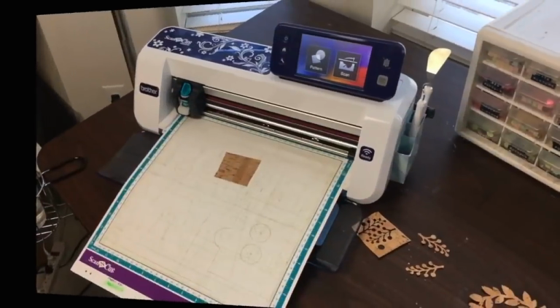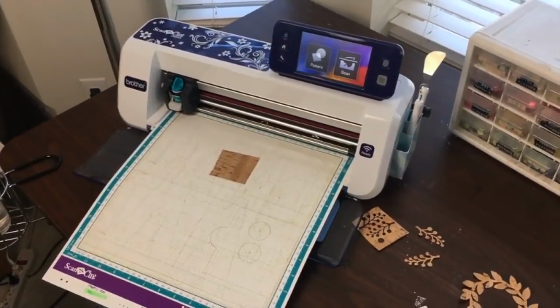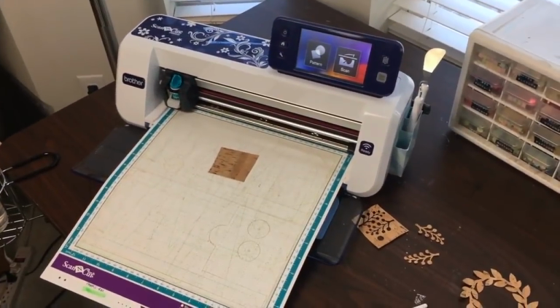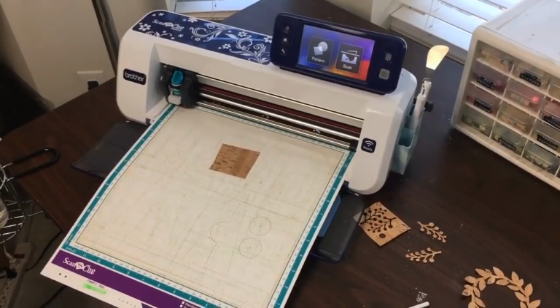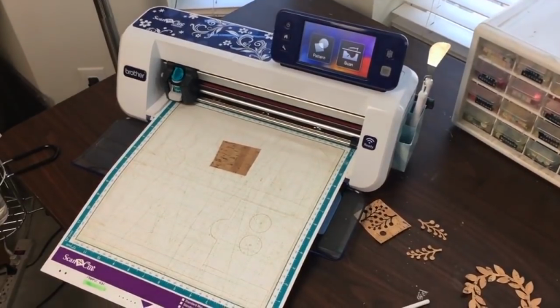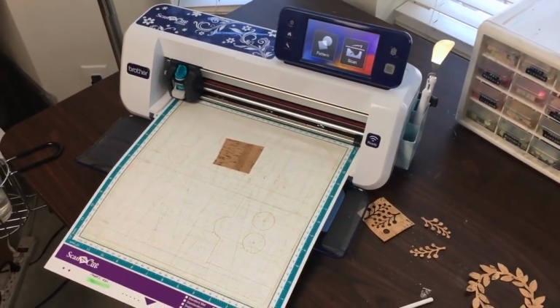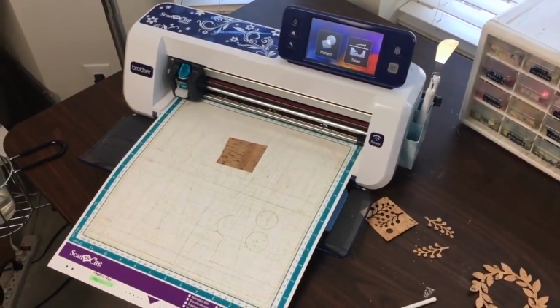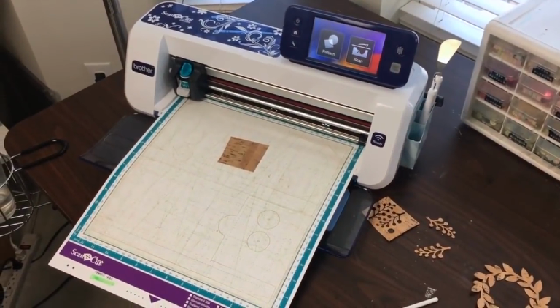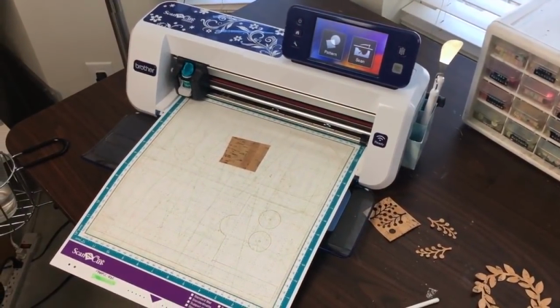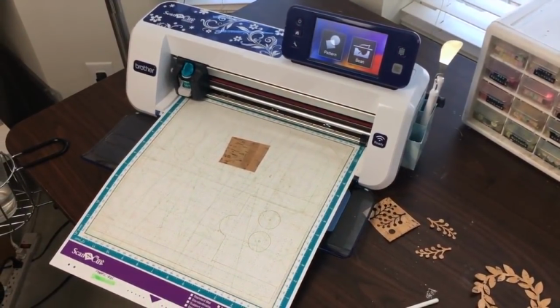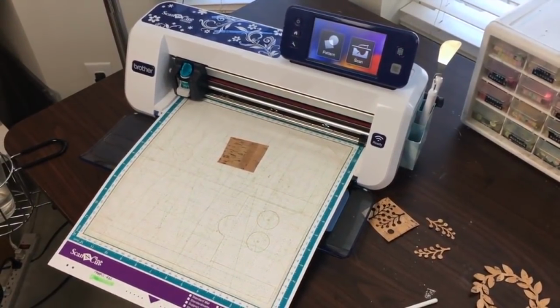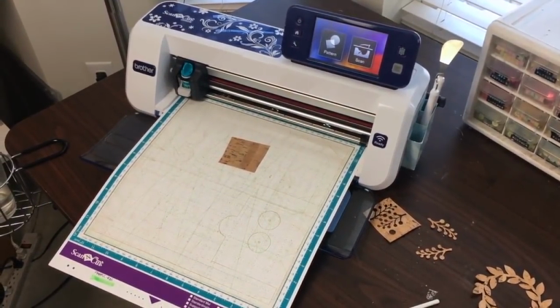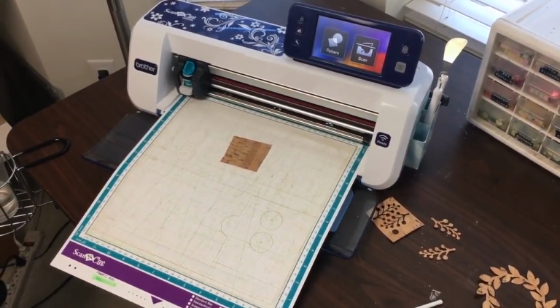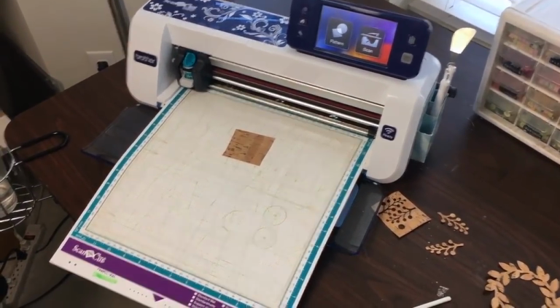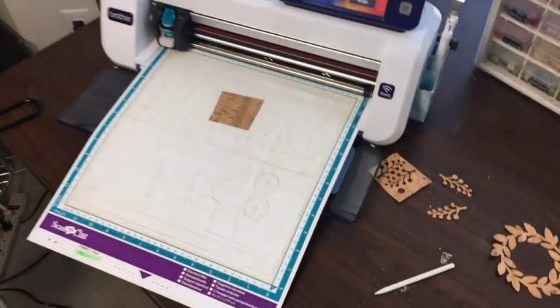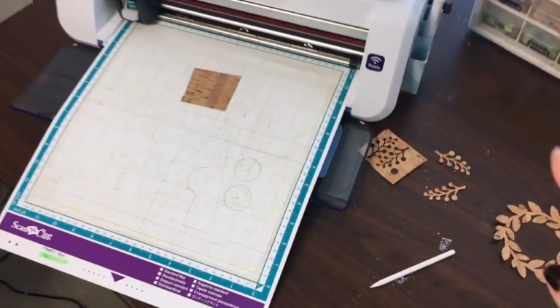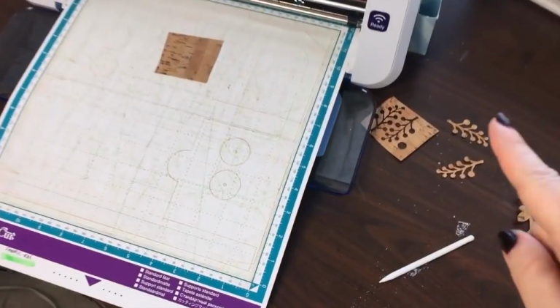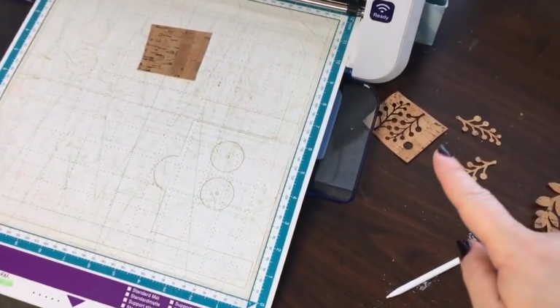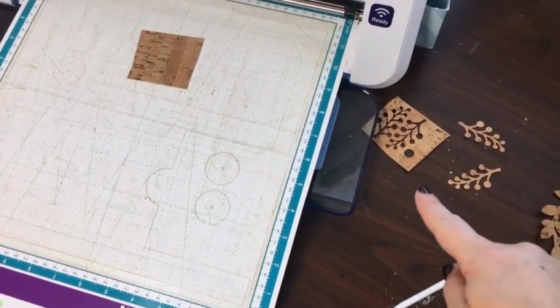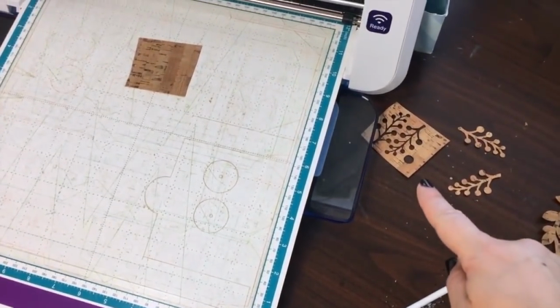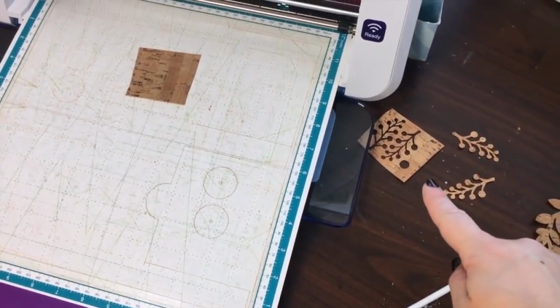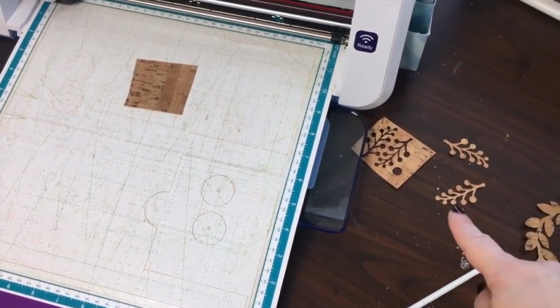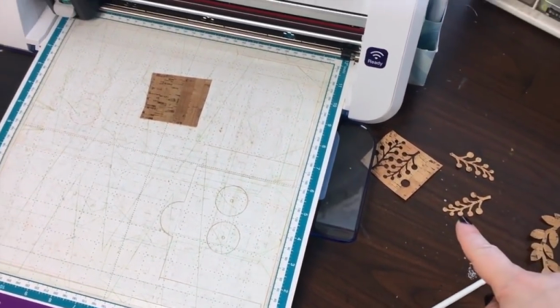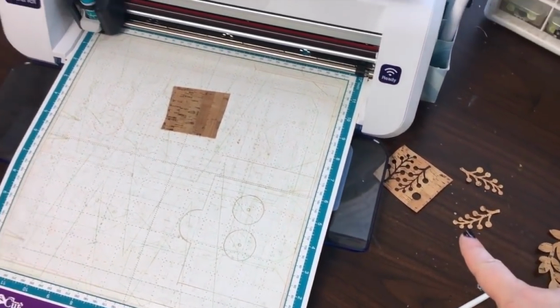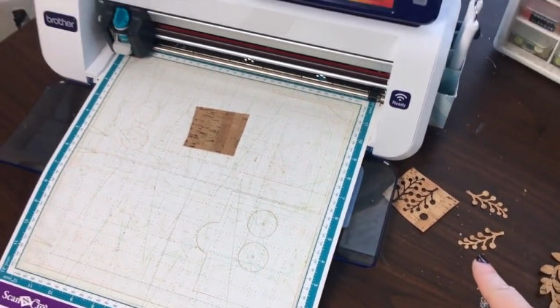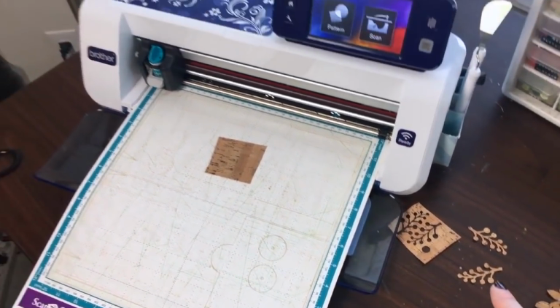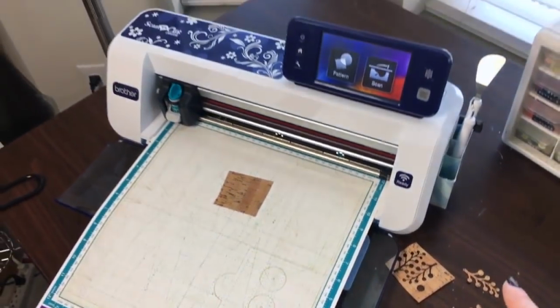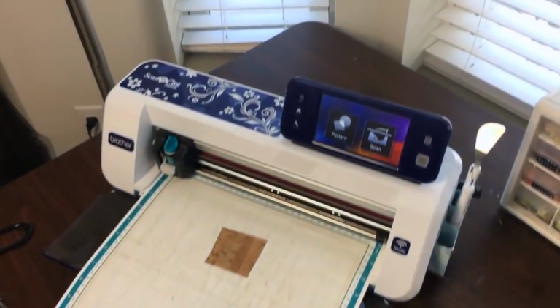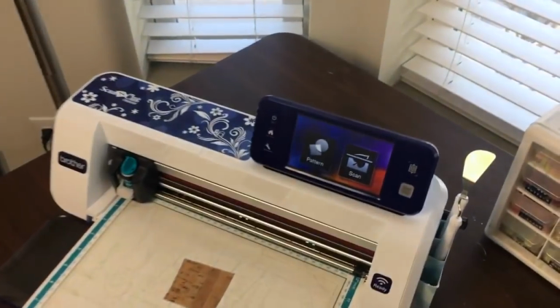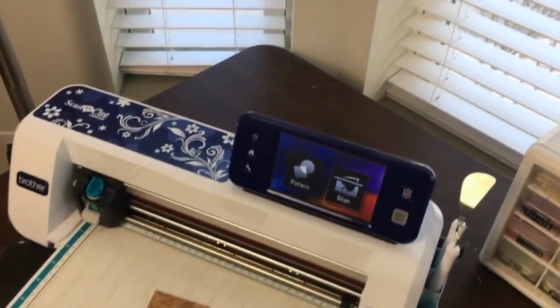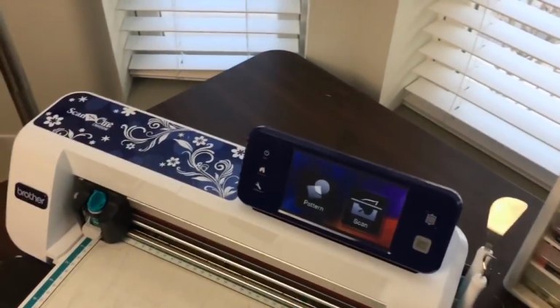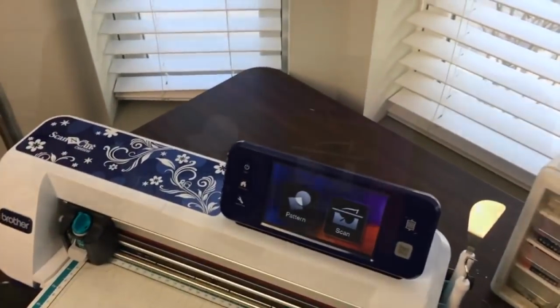I have my cork fabric placed on my mat and I'm using a slightly stickier mat to make sure it's well adhered. I've already done some test cuts to make sure that everything is right in terms of settings. So let's go ahead and get started.